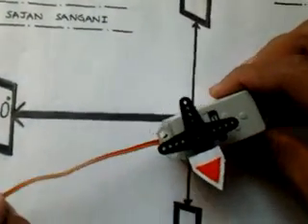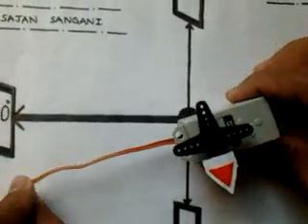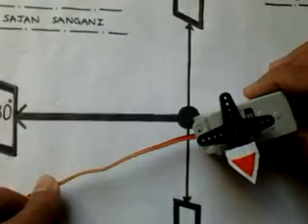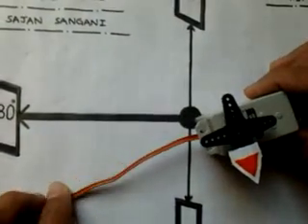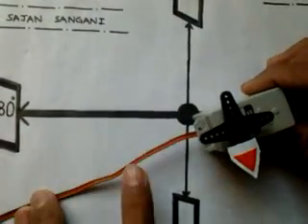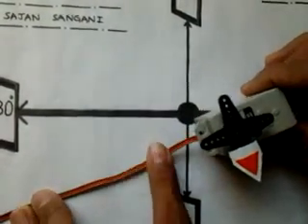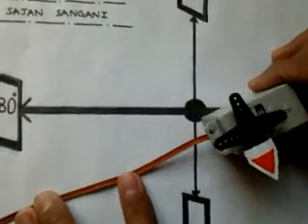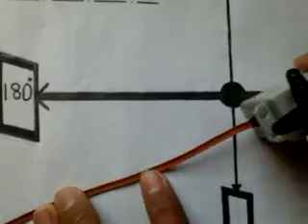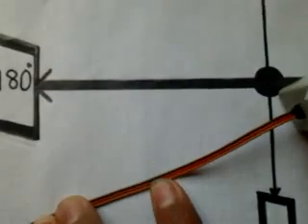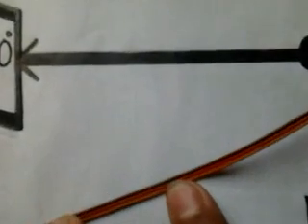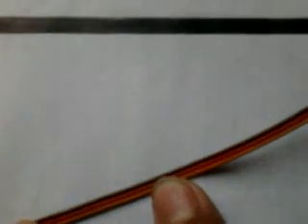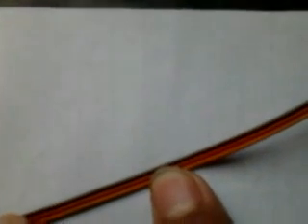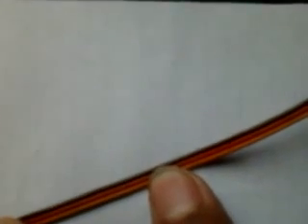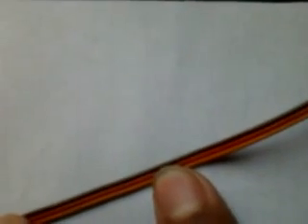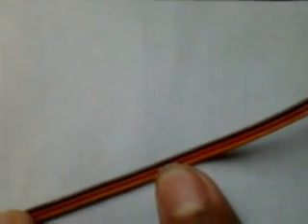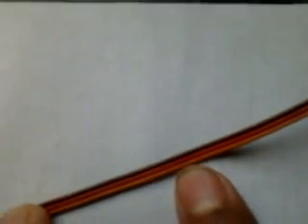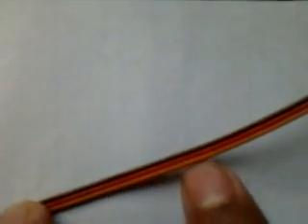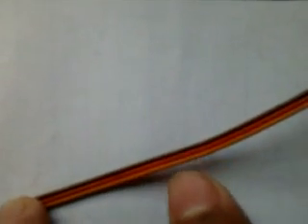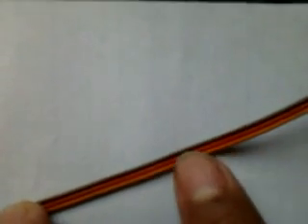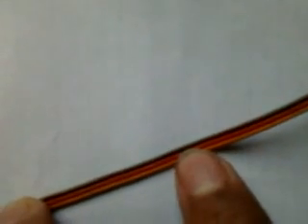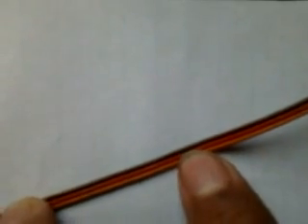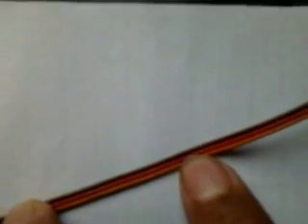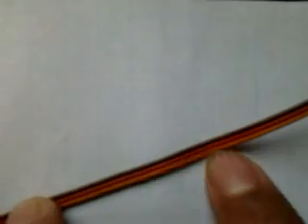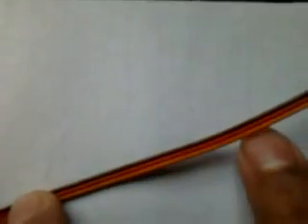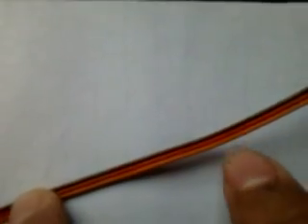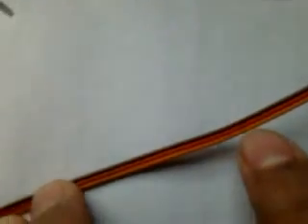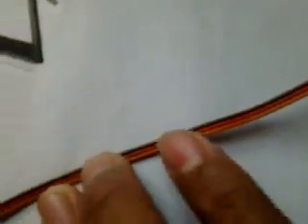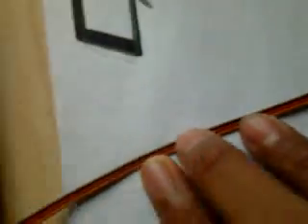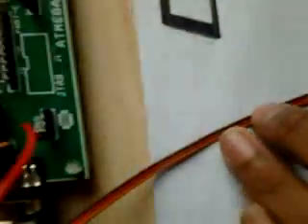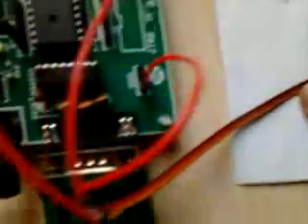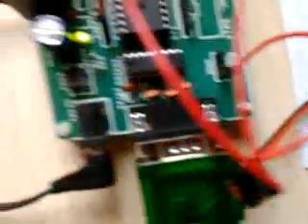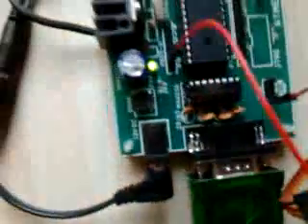As you can see, there are 3 wires. The black one is for ground, red is for 5V supply, and white or yellow is for the command pin.